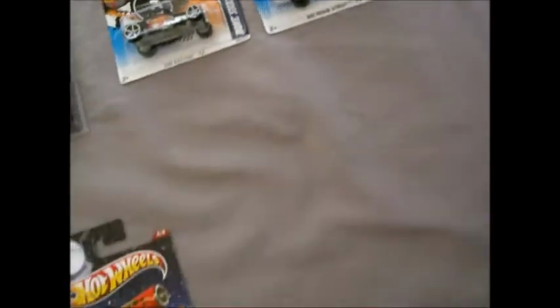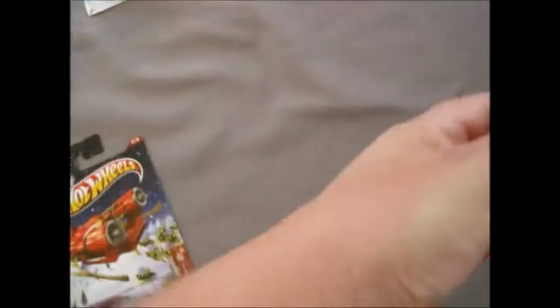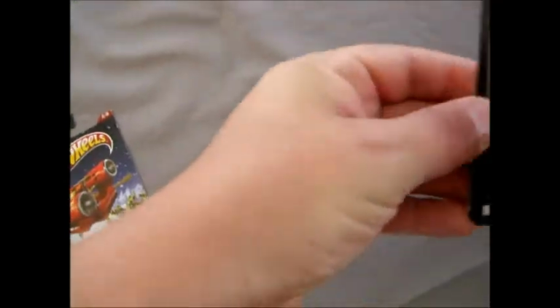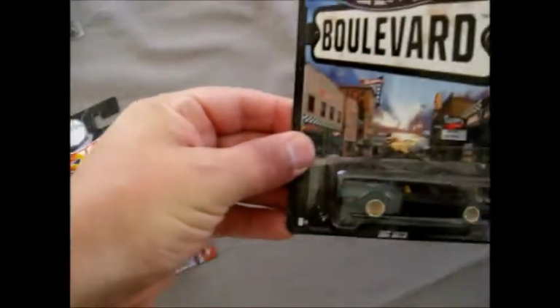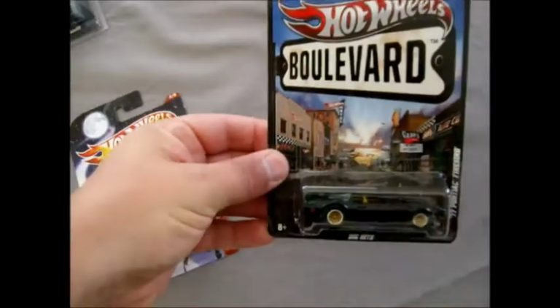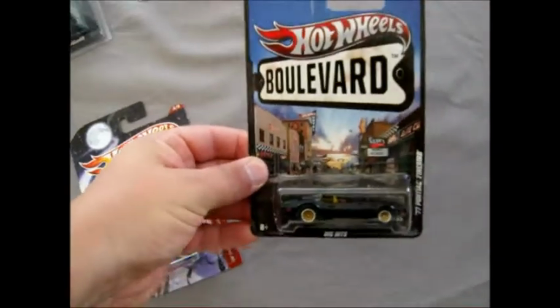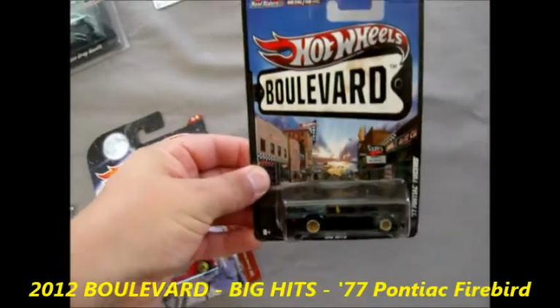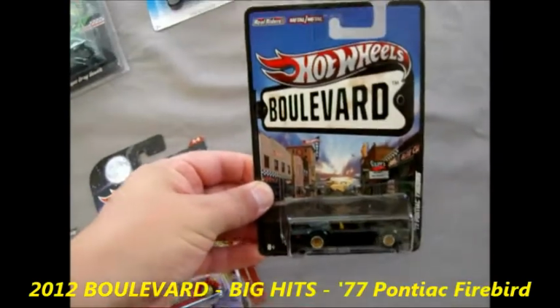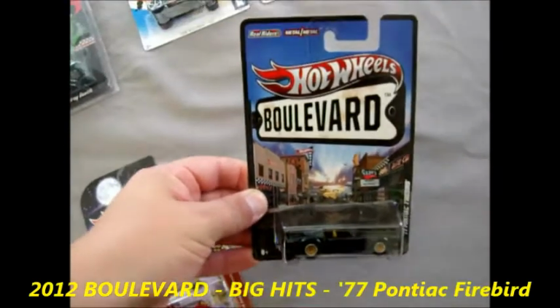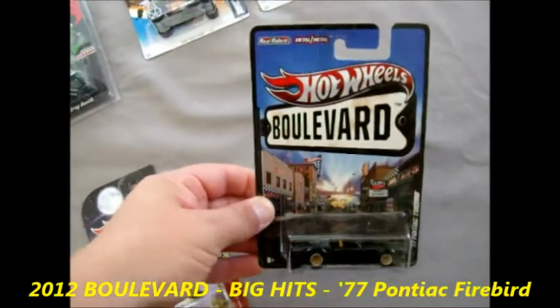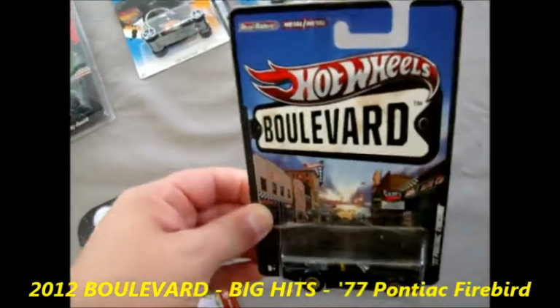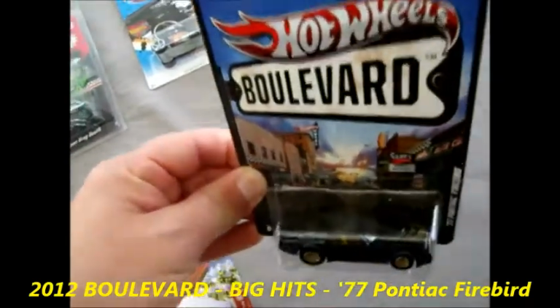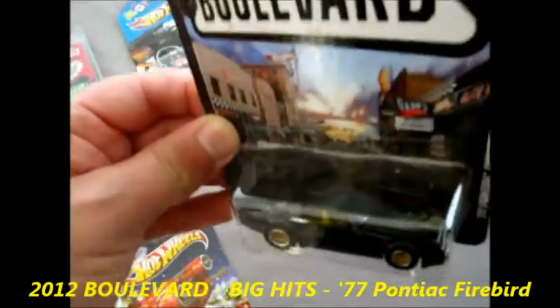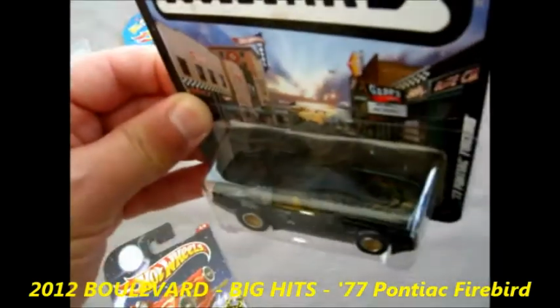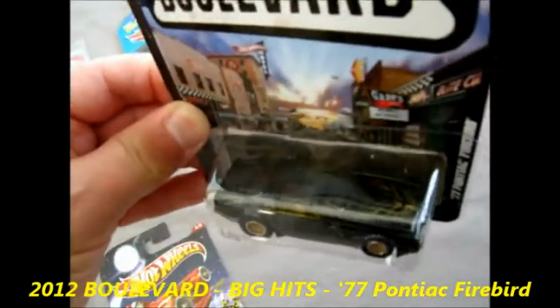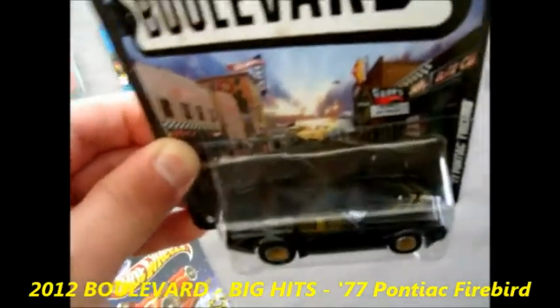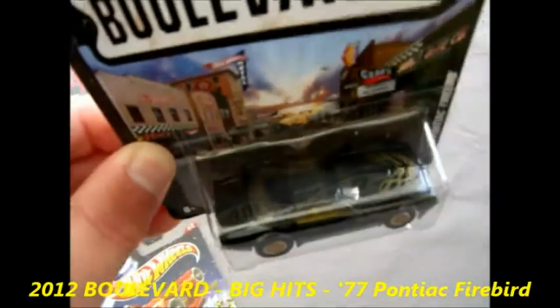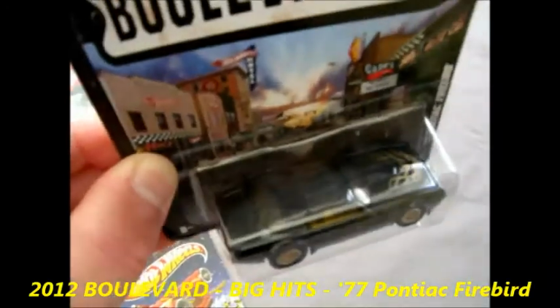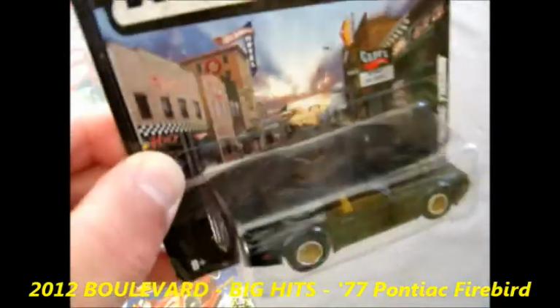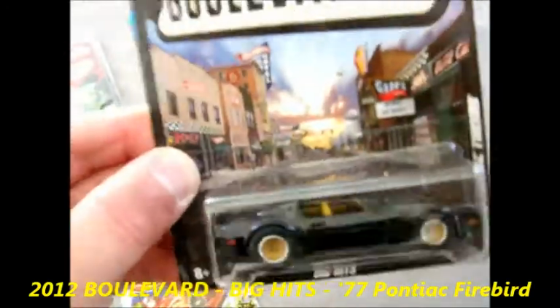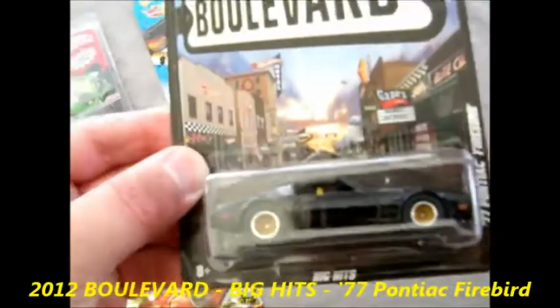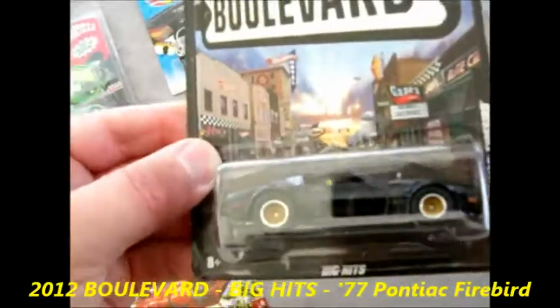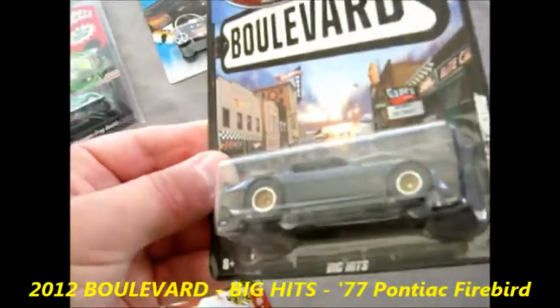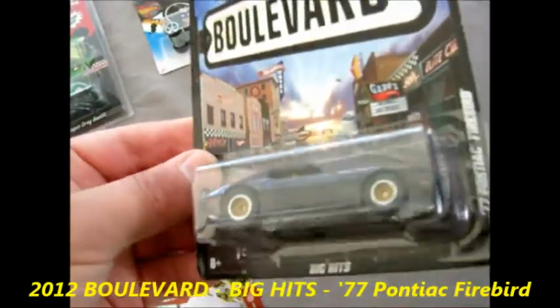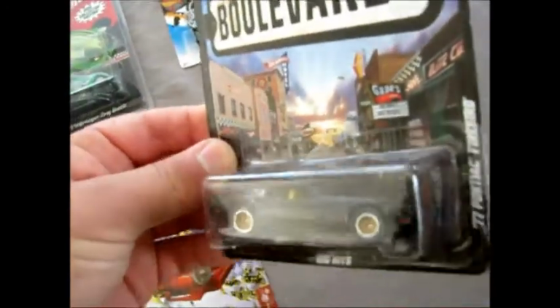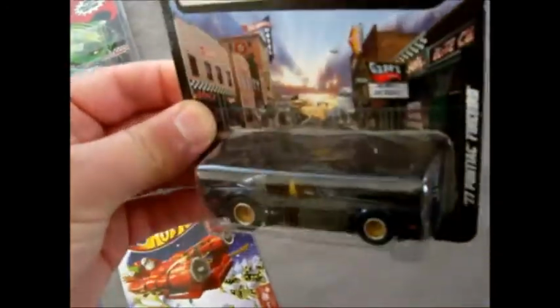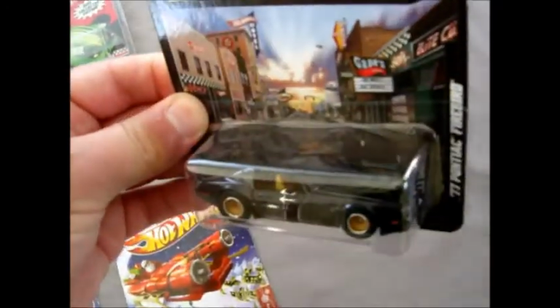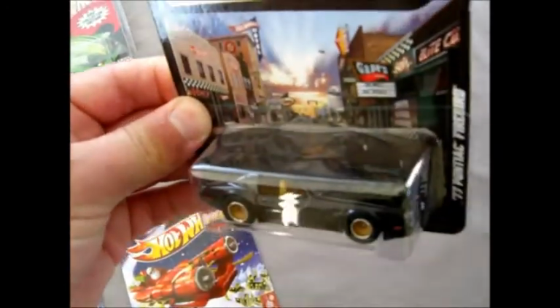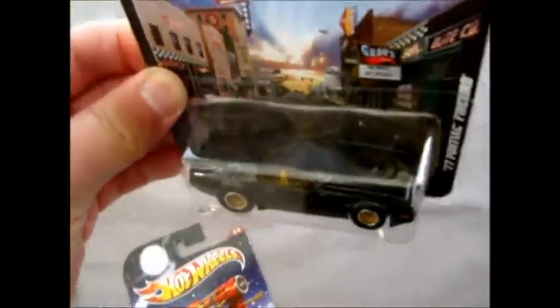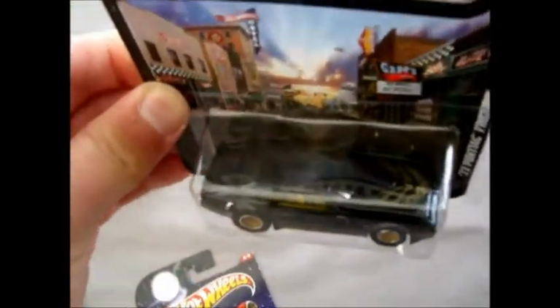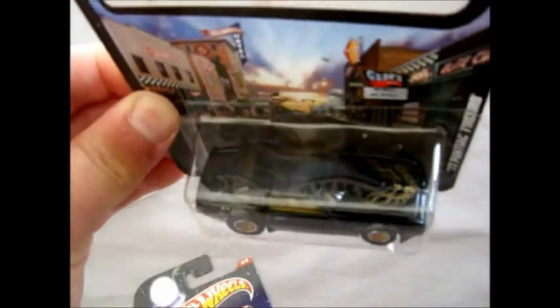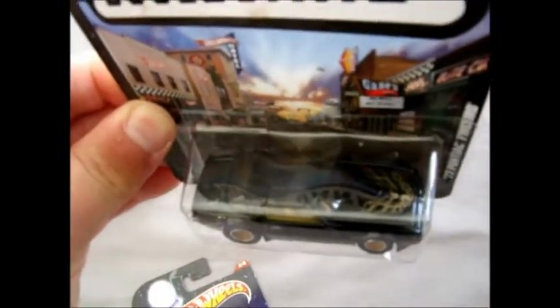Next we've got the '77 Pontiac Firebird - looks like Smokey and the Bandit's Firebird. Awesome. That's a really good casting and definitely no longer available here in the shops.